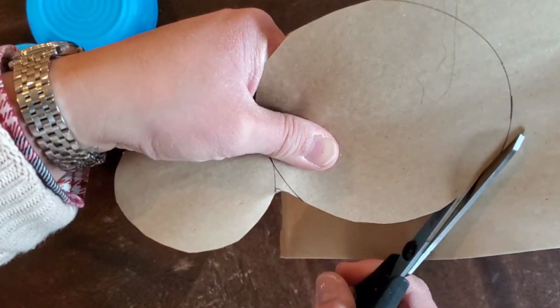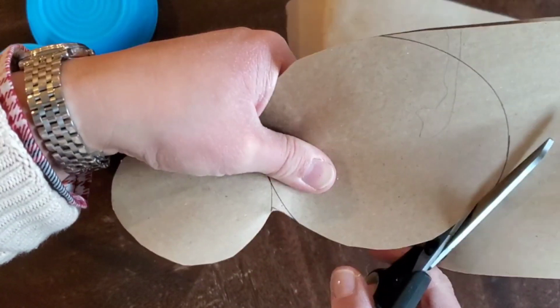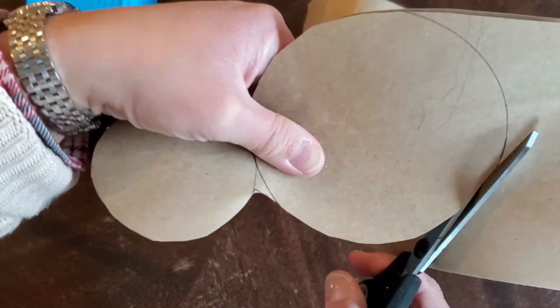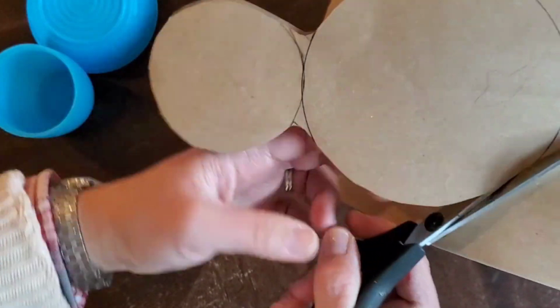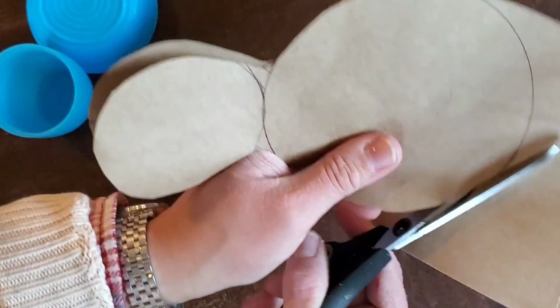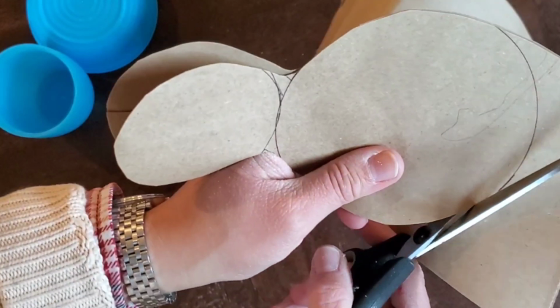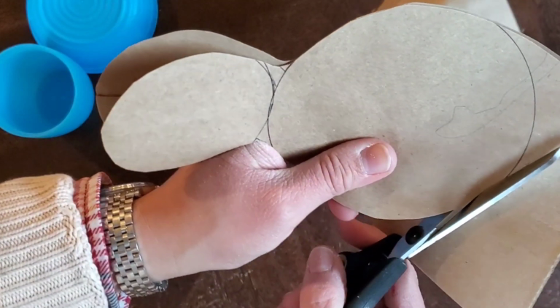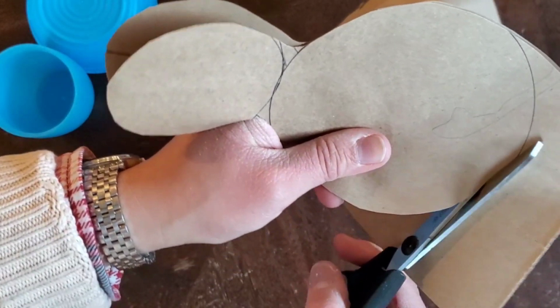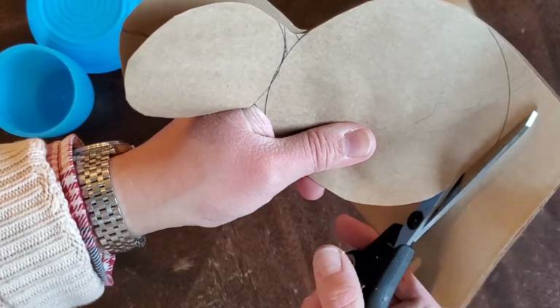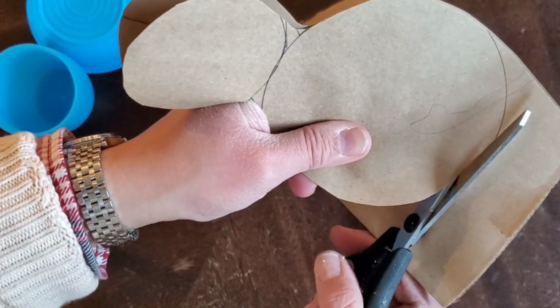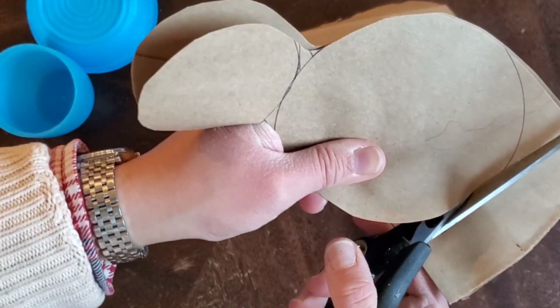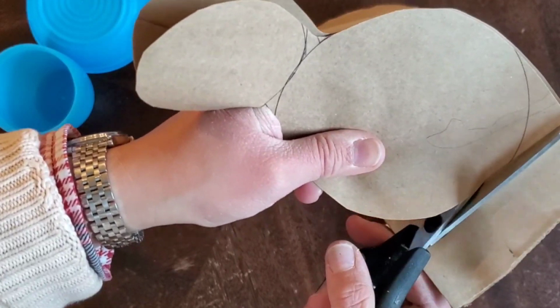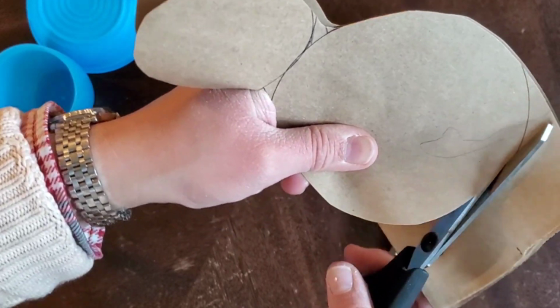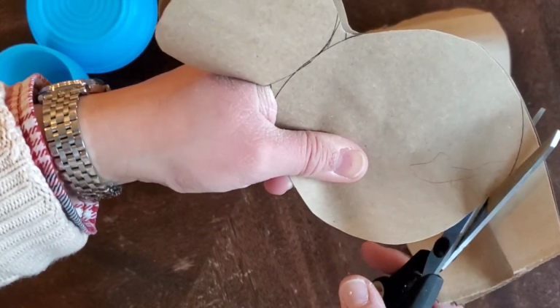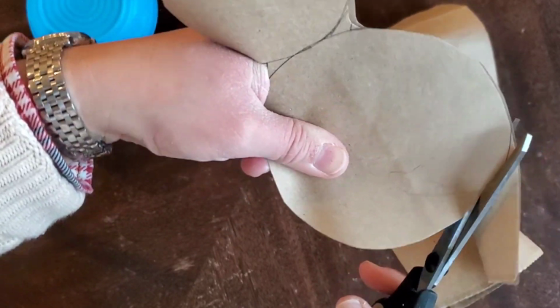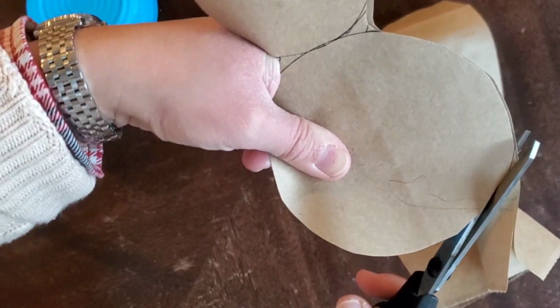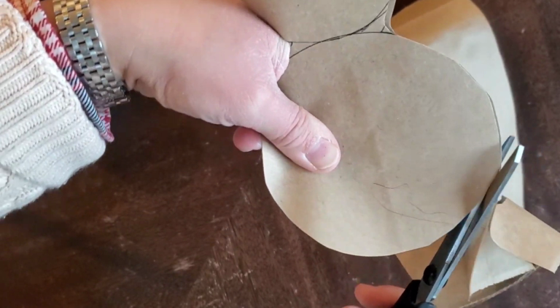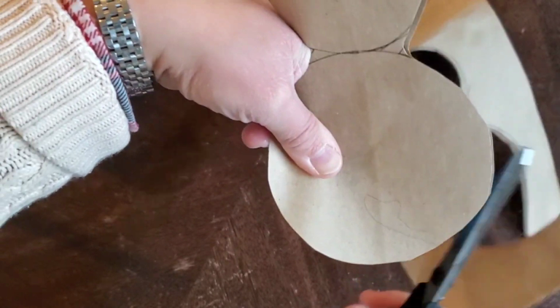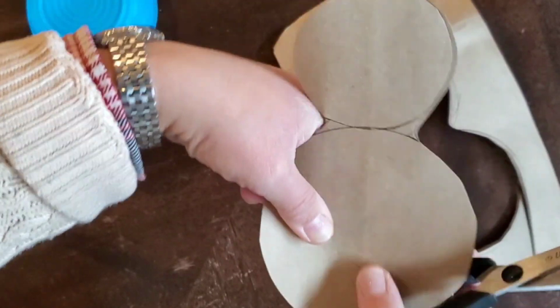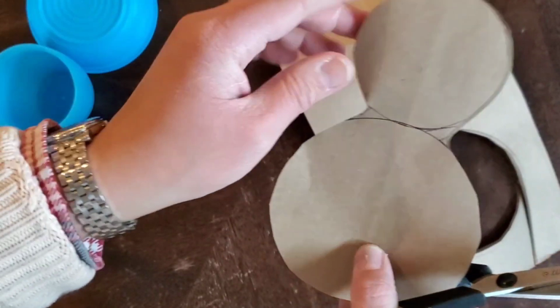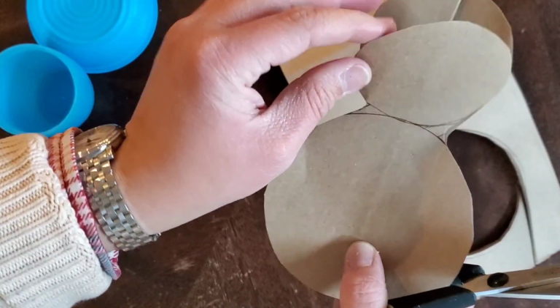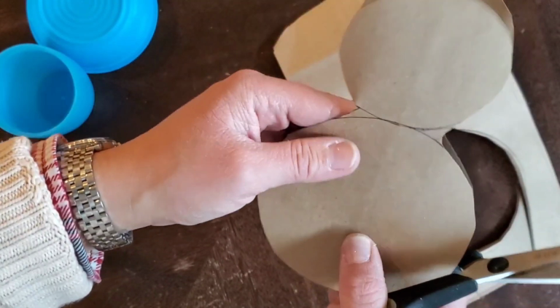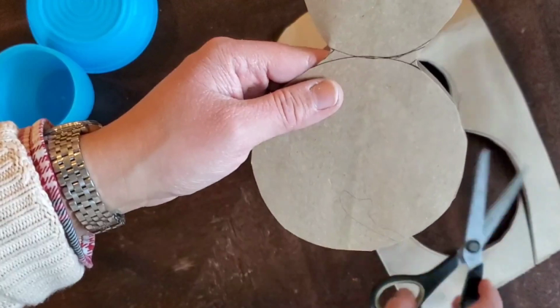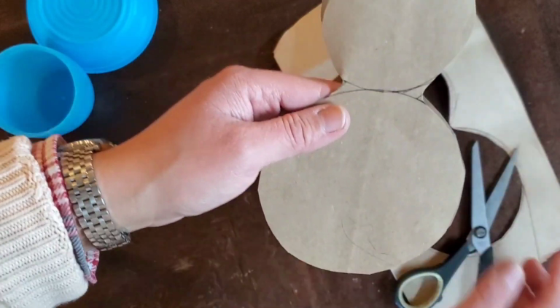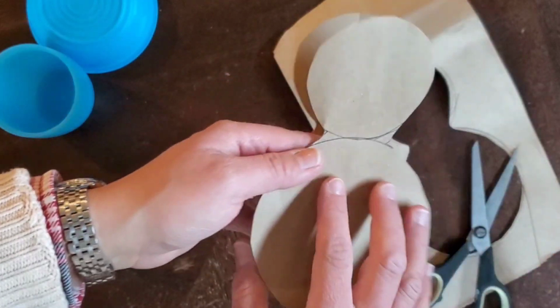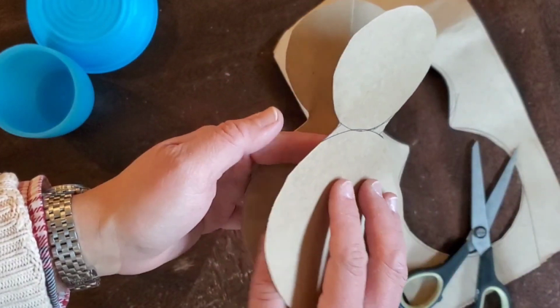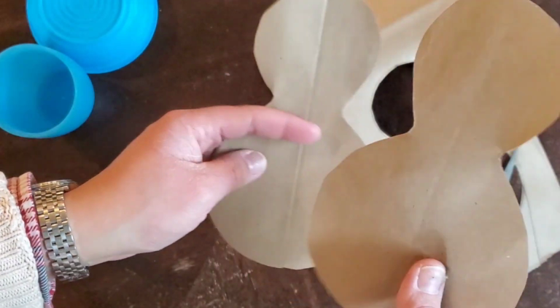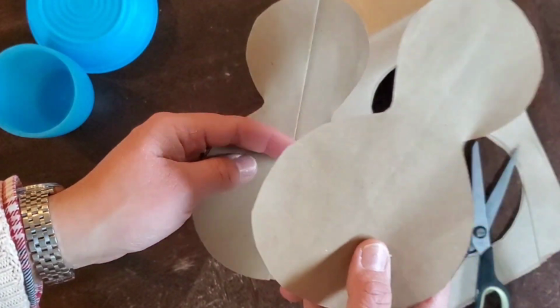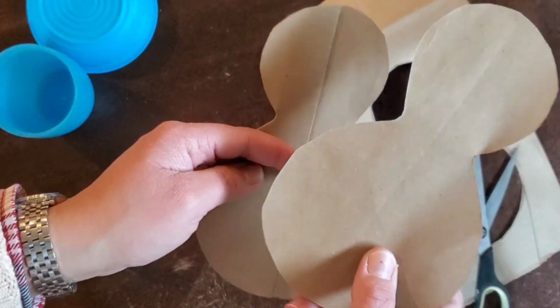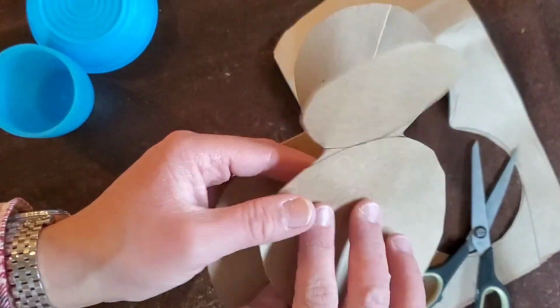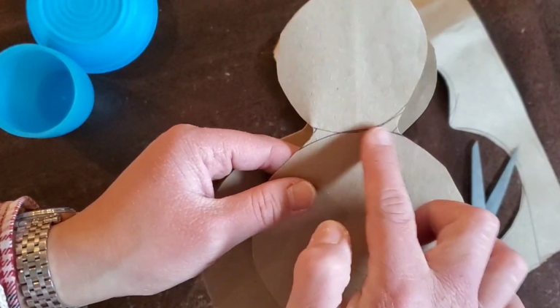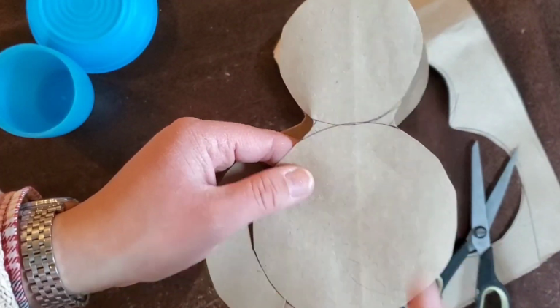Sorry, we are a little sick in the house at the moment. We're going to turn it around when we glue it so we don't see all the little lines.